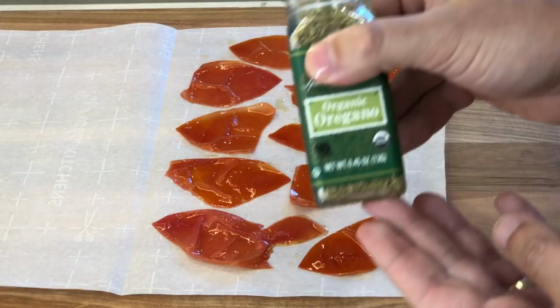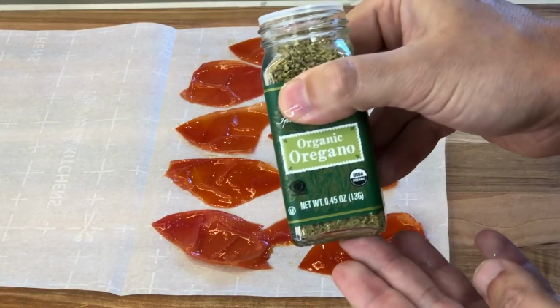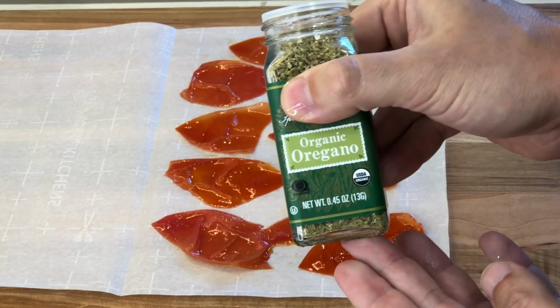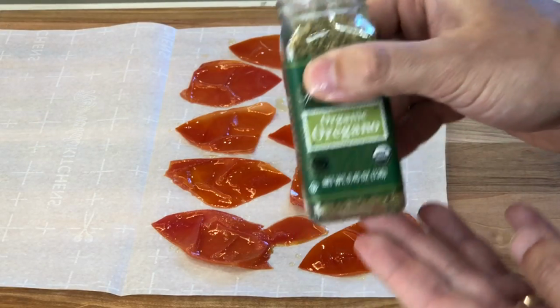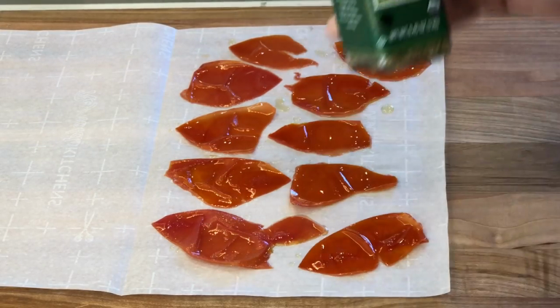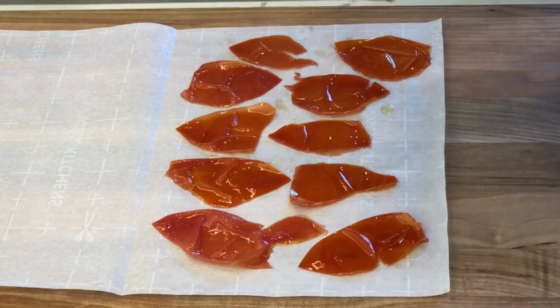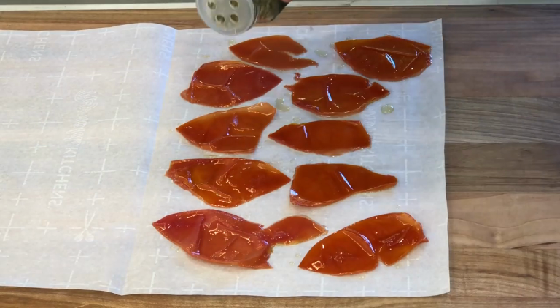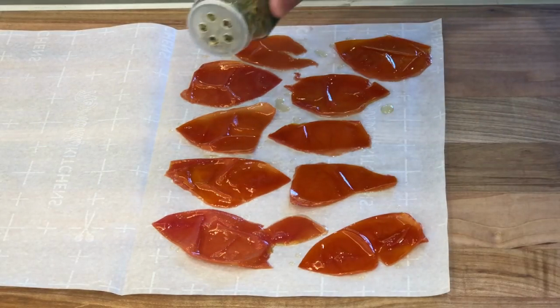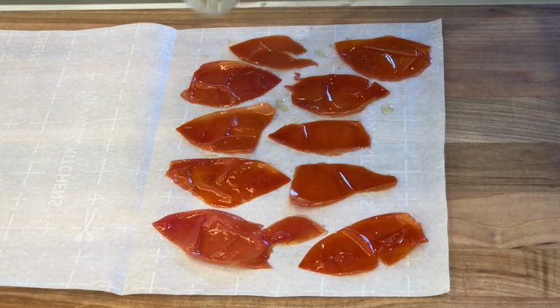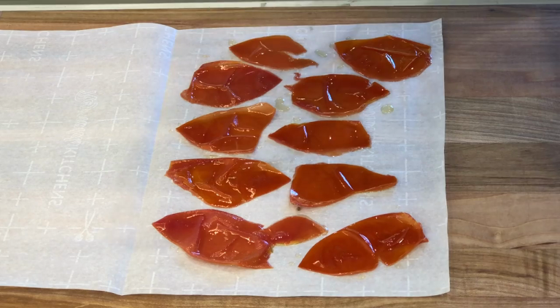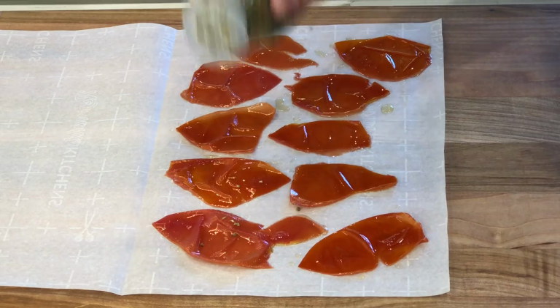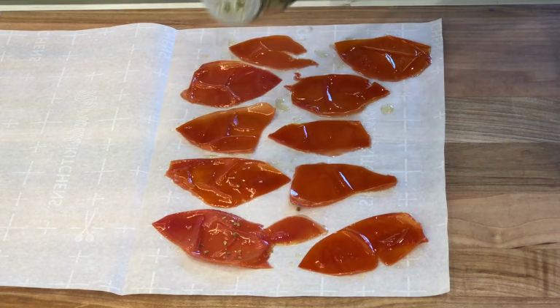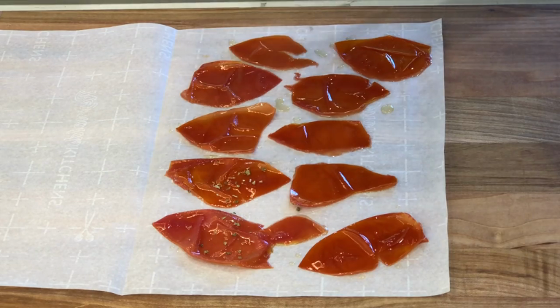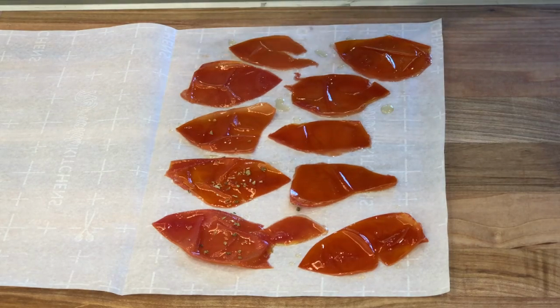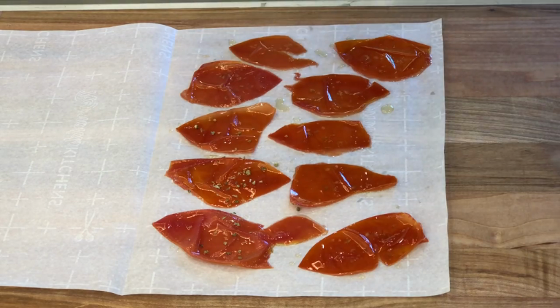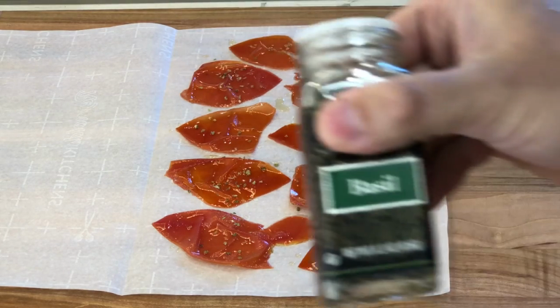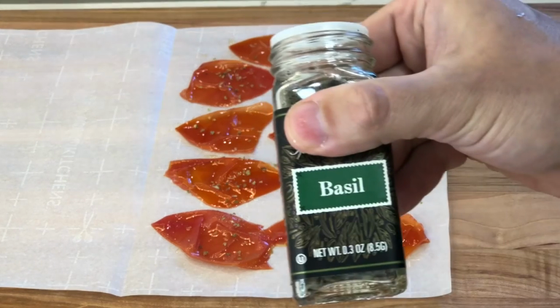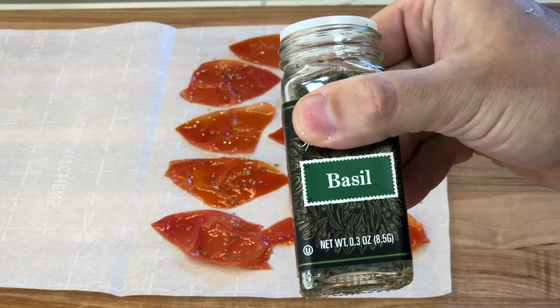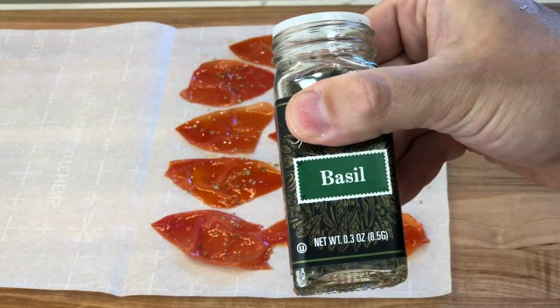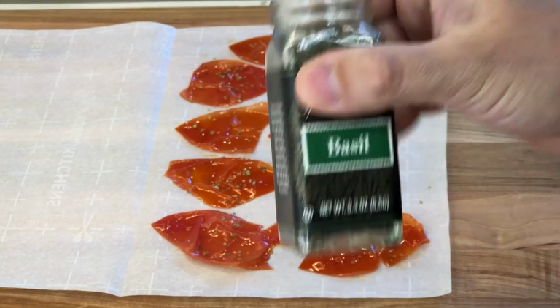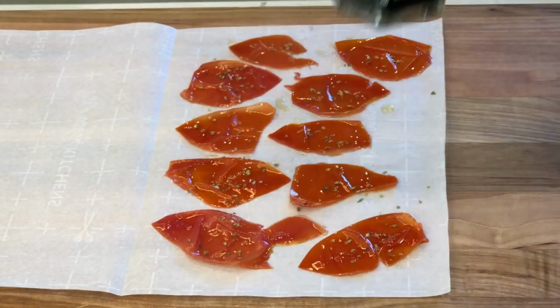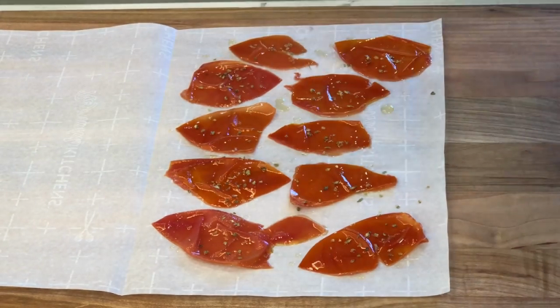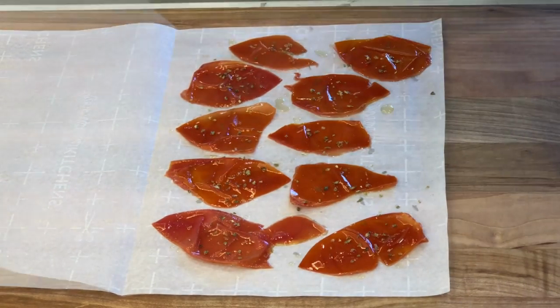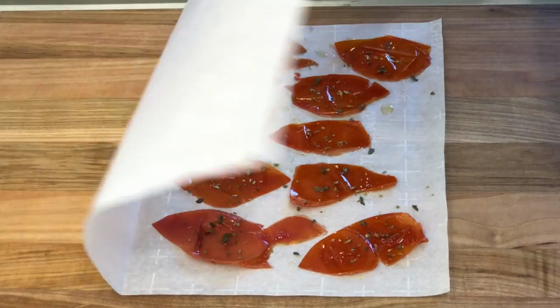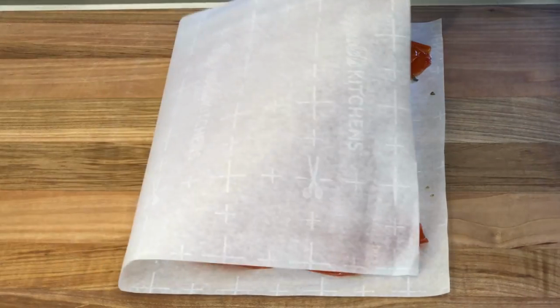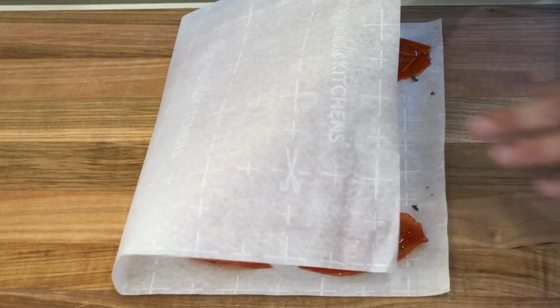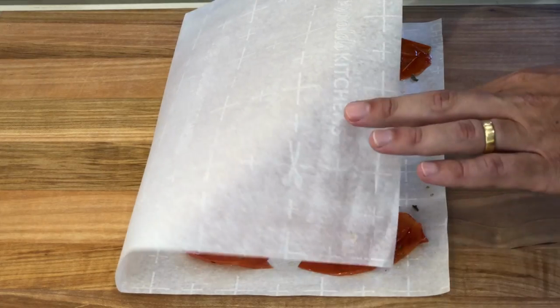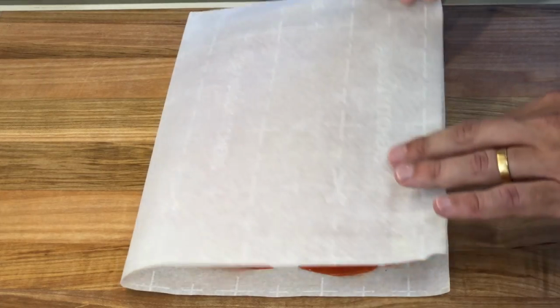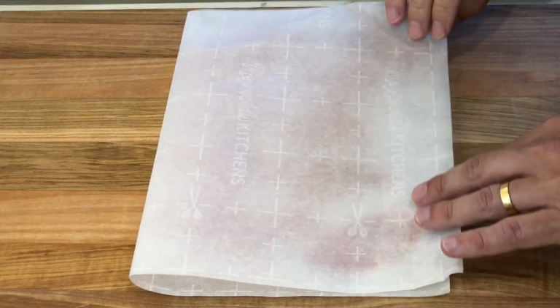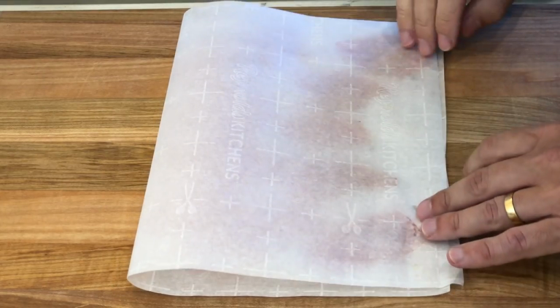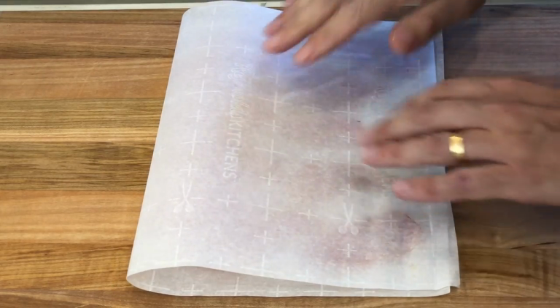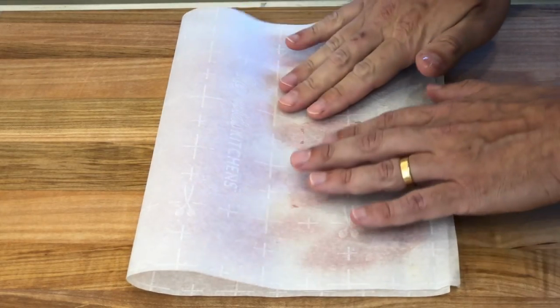Next, sprinkle the tomato skins with some dry oregano and some dry basil. Then fold the parchment paper over the skins.